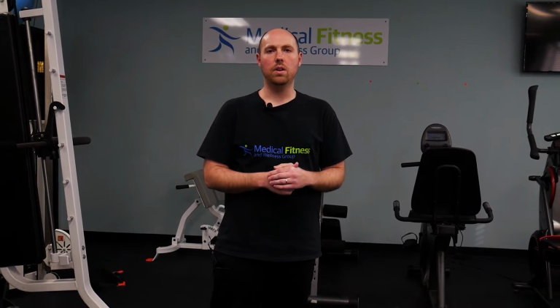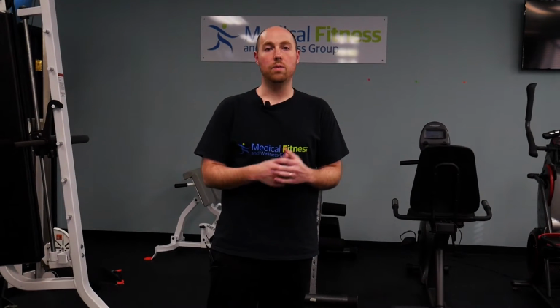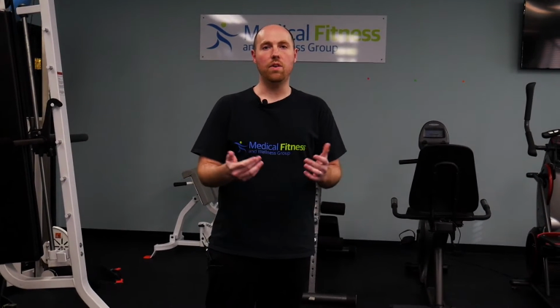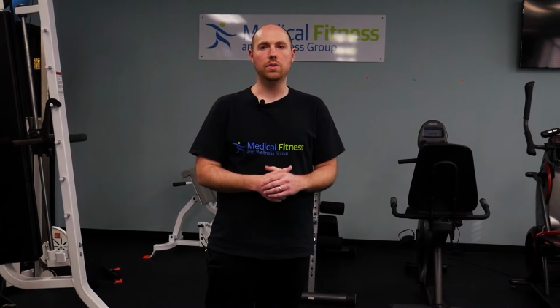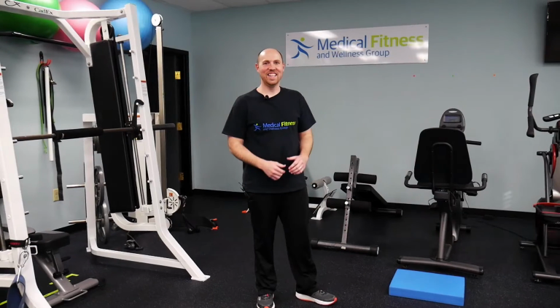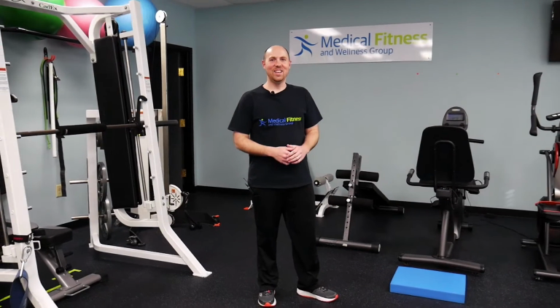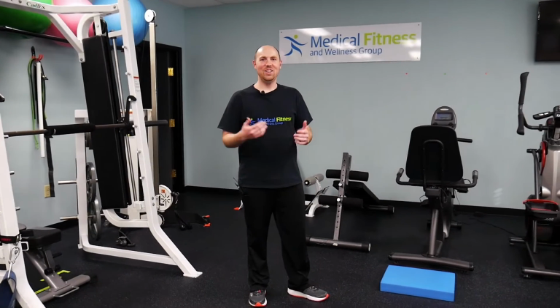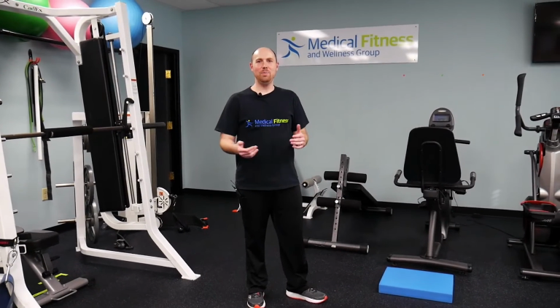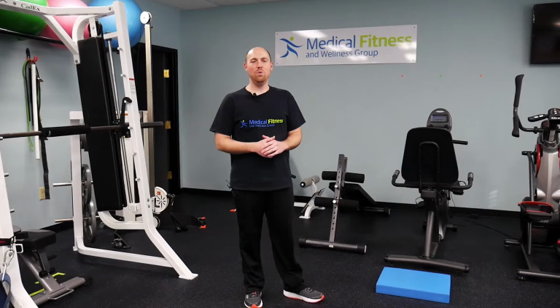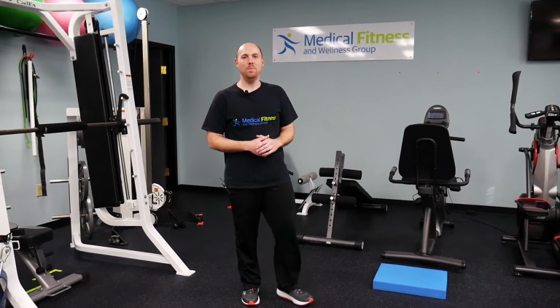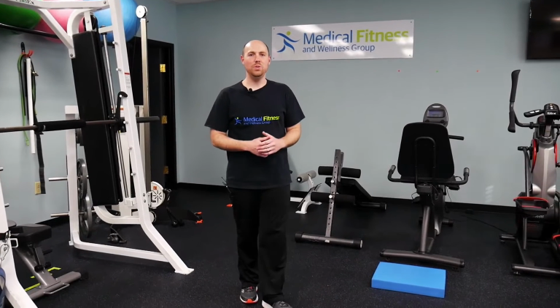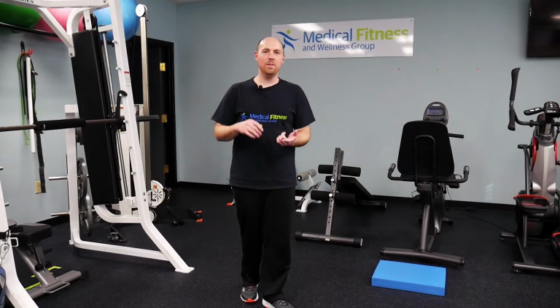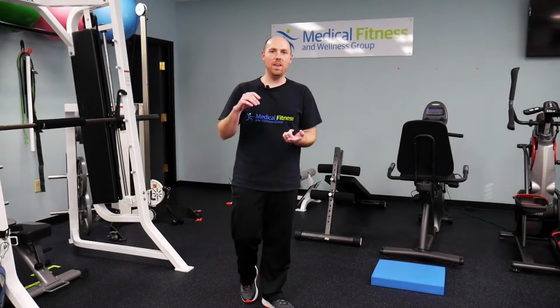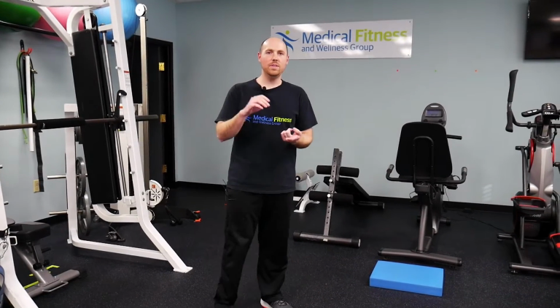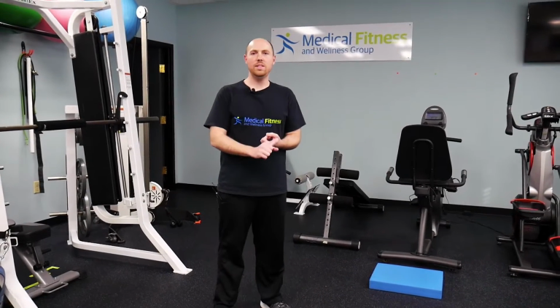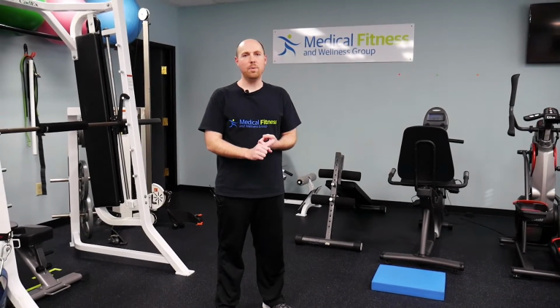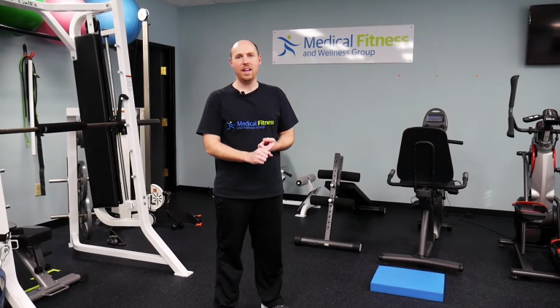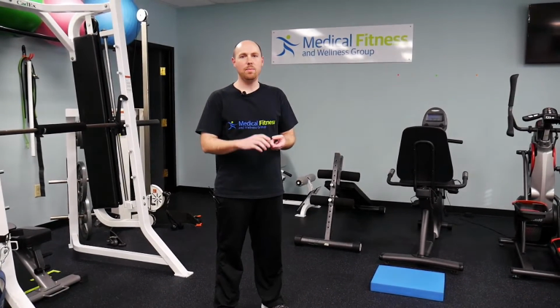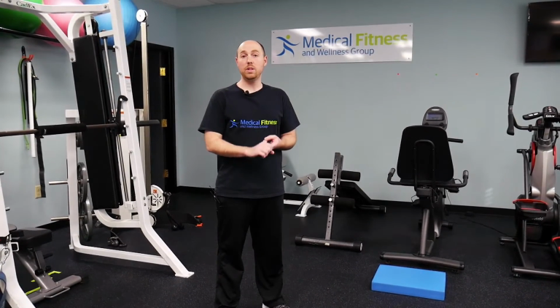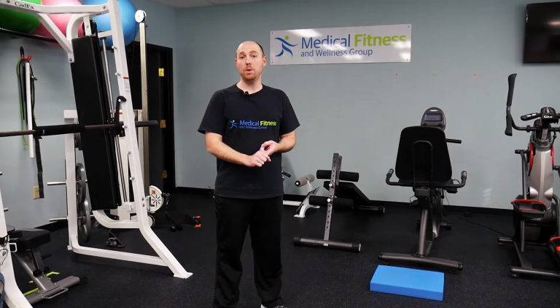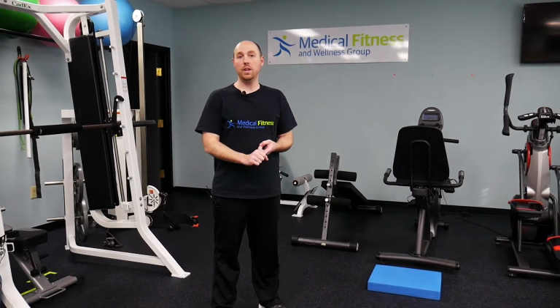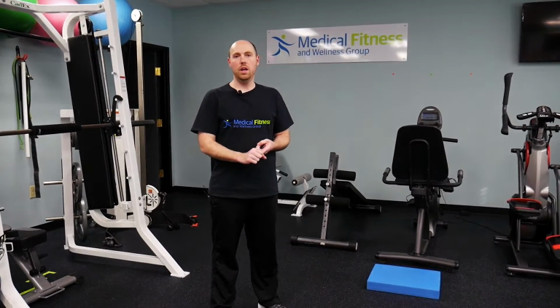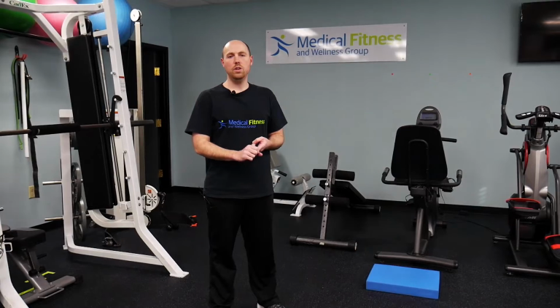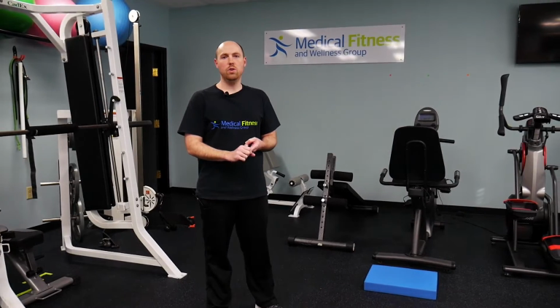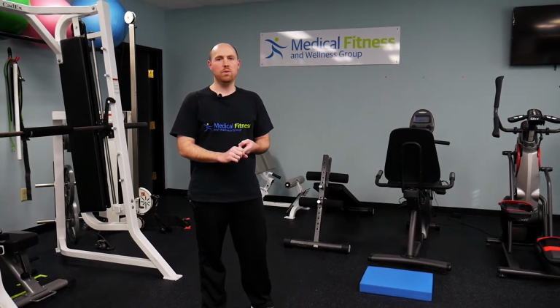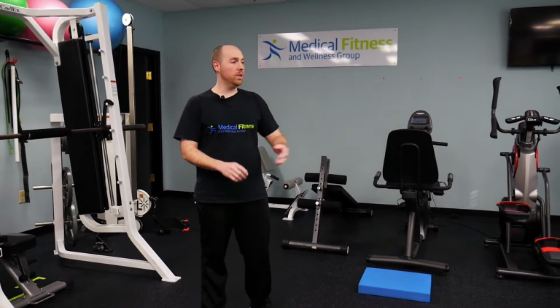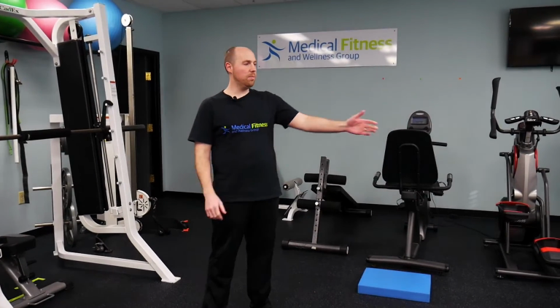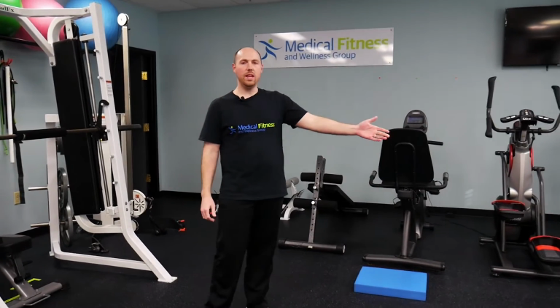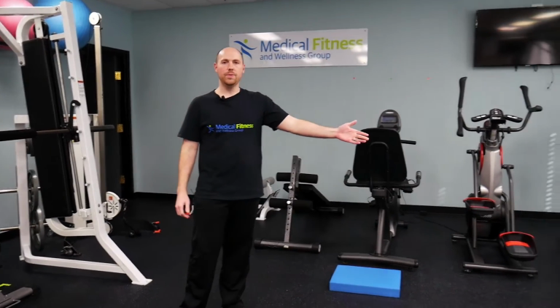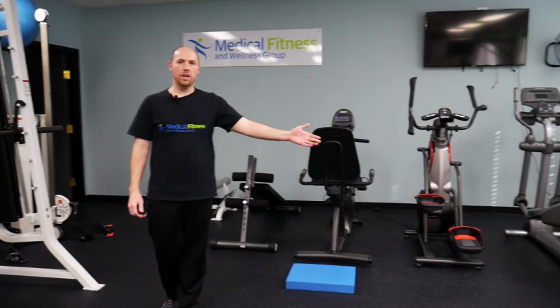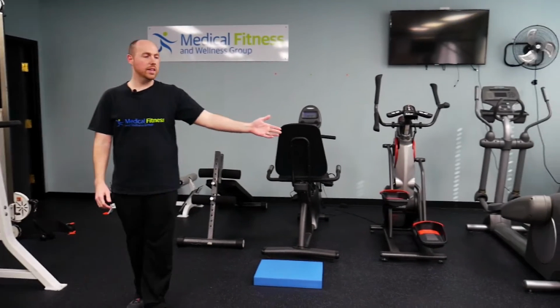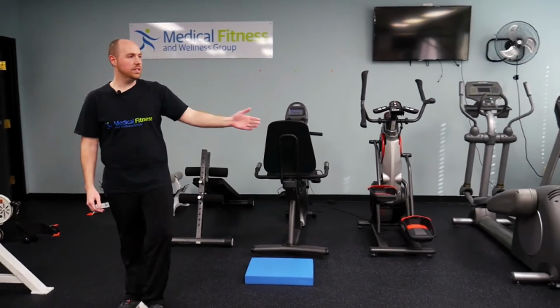Typically as a warm-up, we'll do something like maybe 10 minutes on the bike or a little bit of treadmill walking. We also have a cool piece of equipment called the vibra plate.